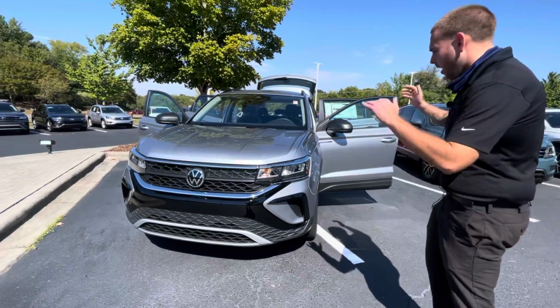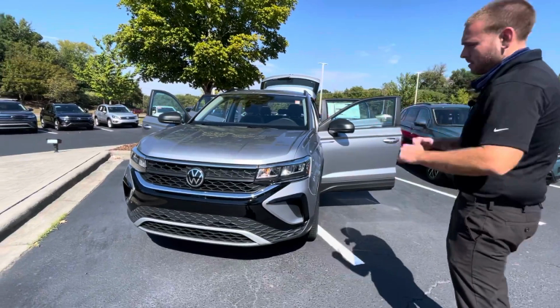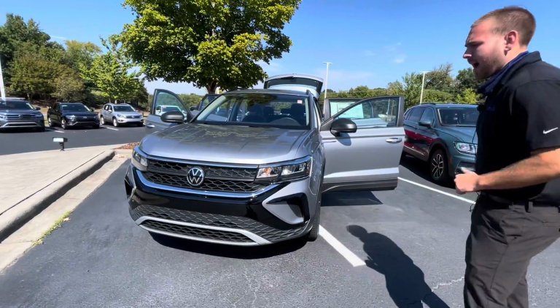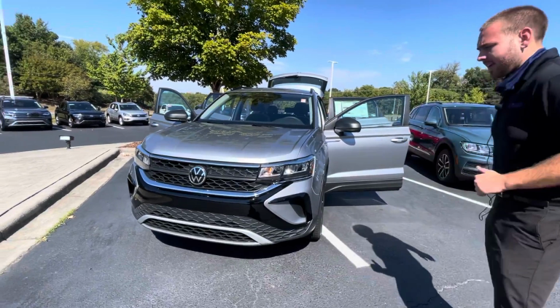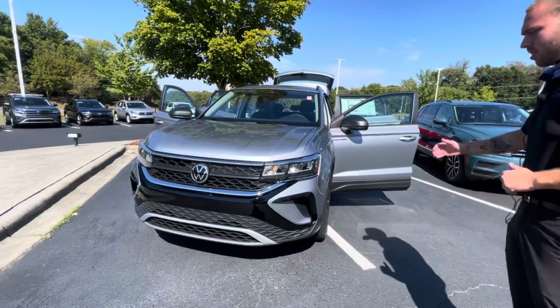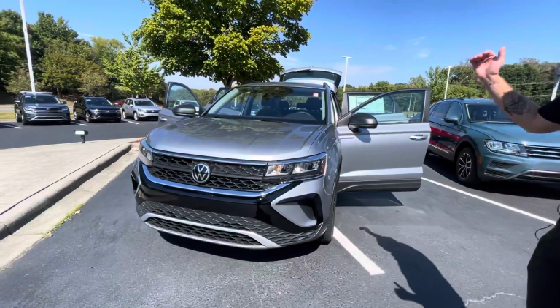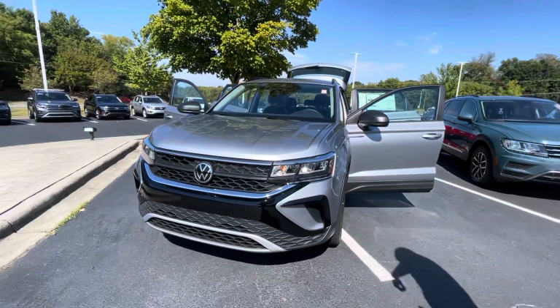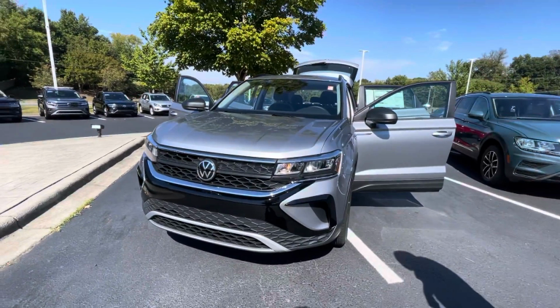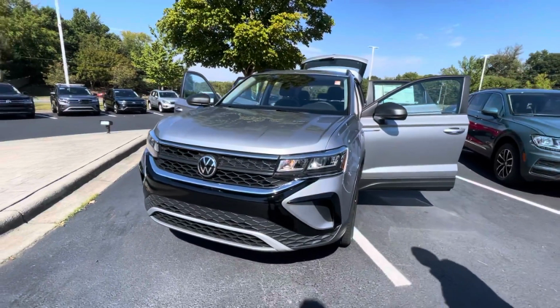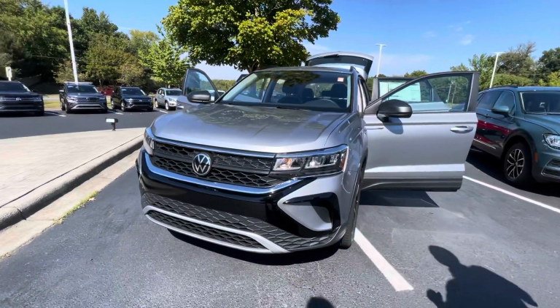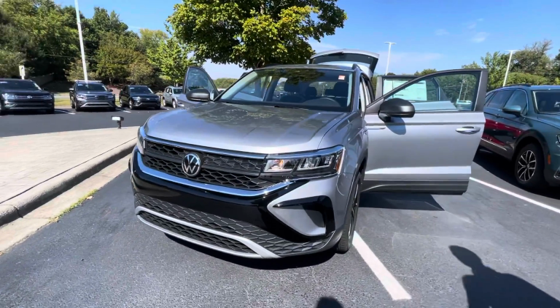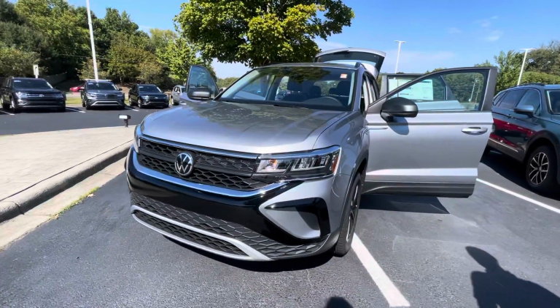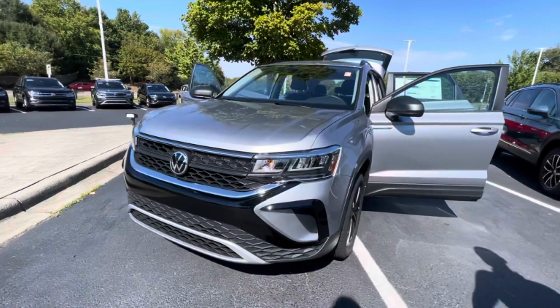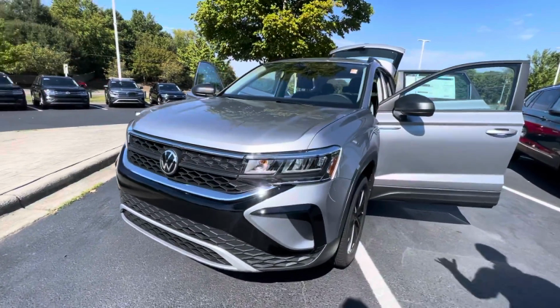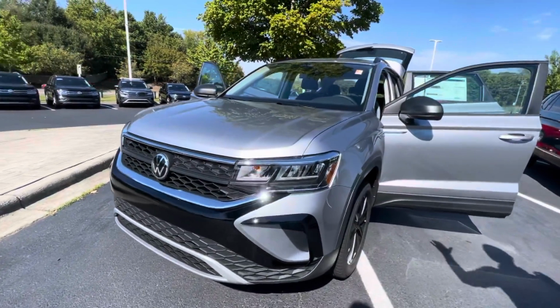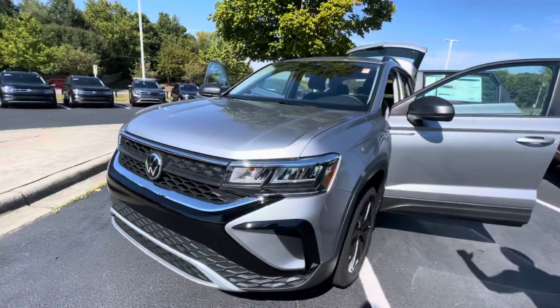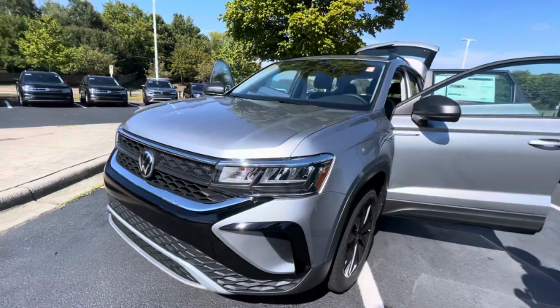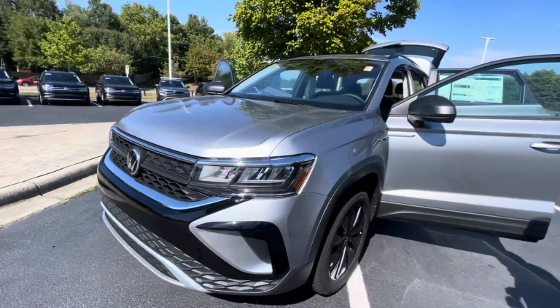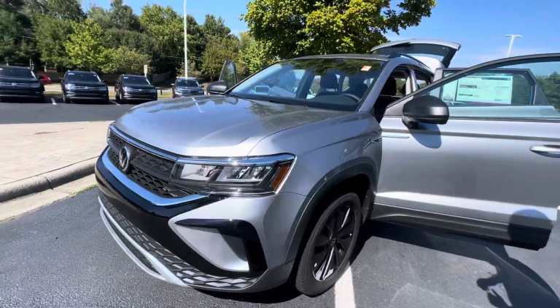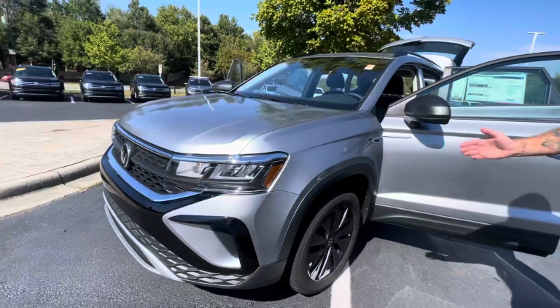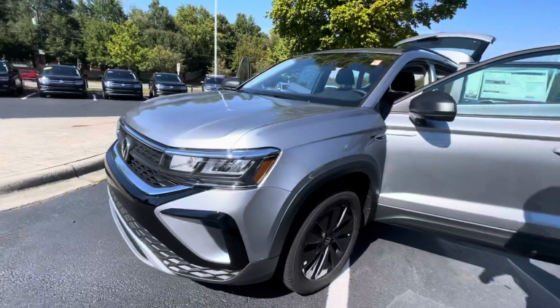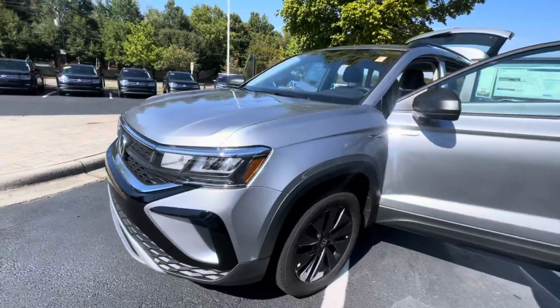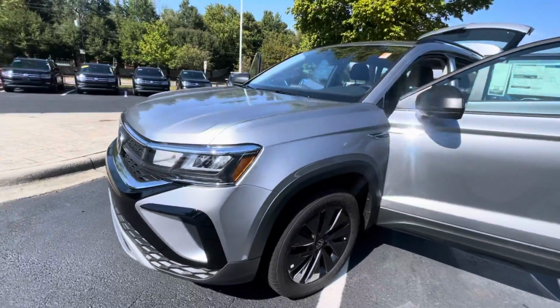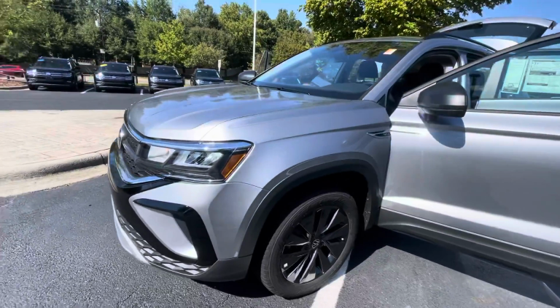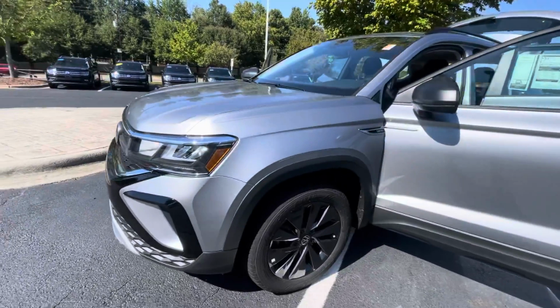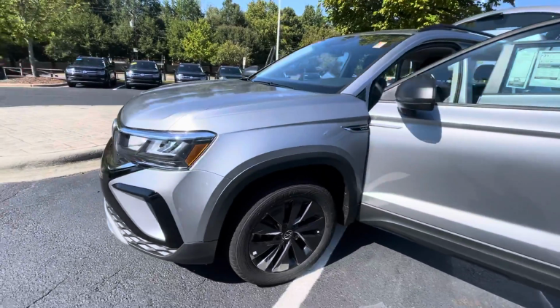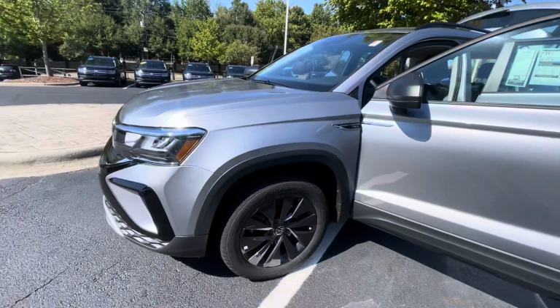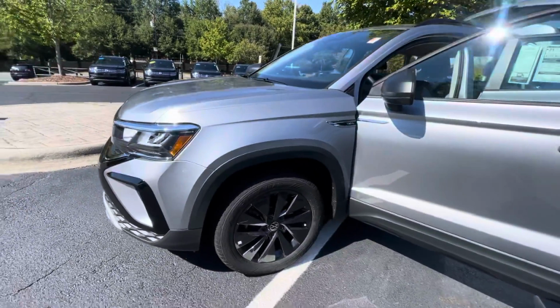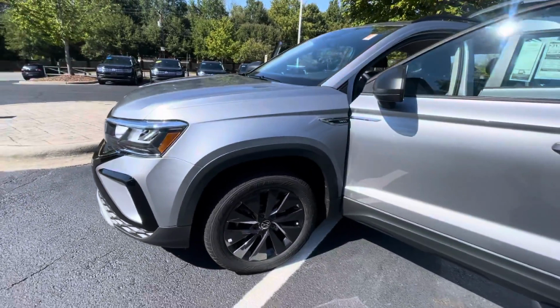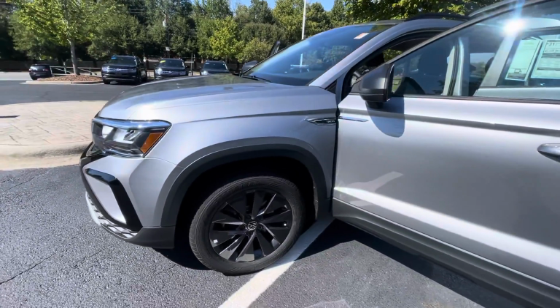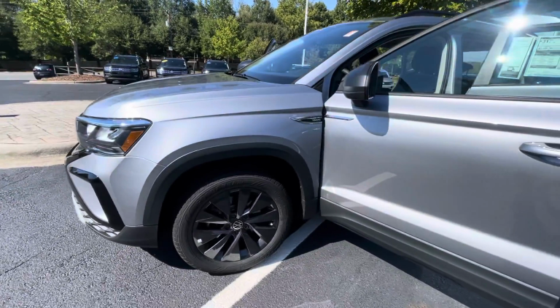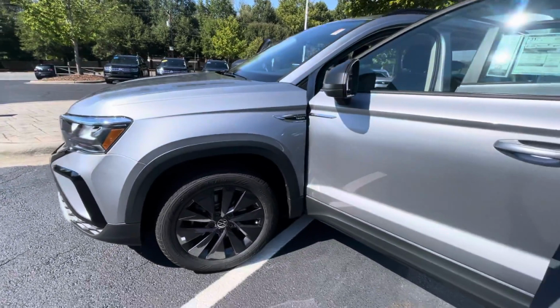Awesome ride here. Brand new line of vehicle. We've got the silver with the blacked out rims. Looks absolutely great together.